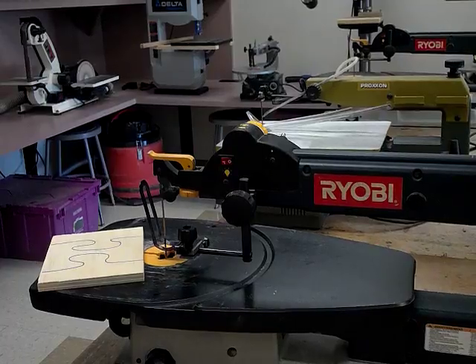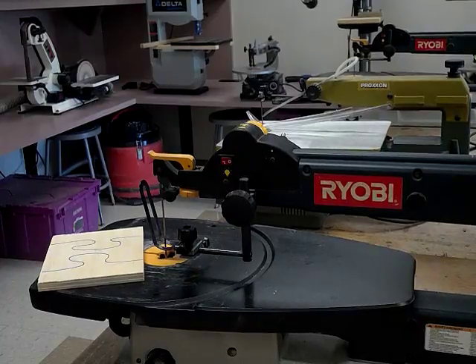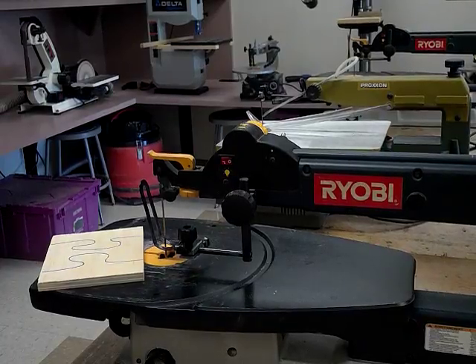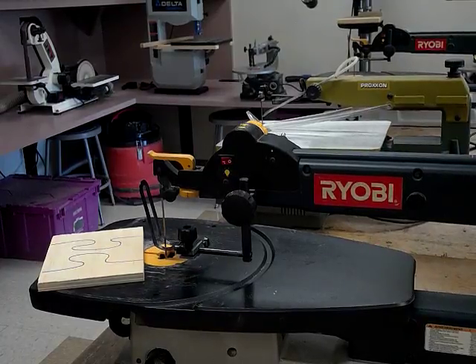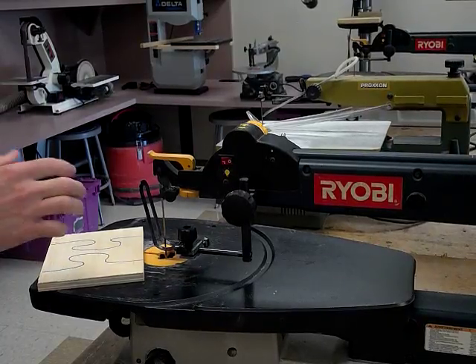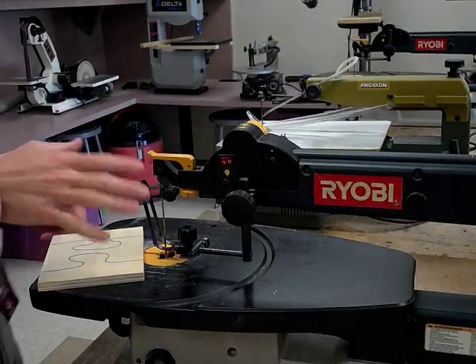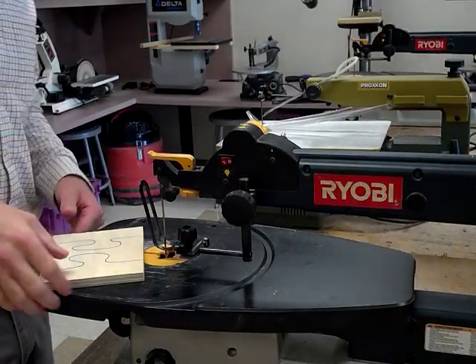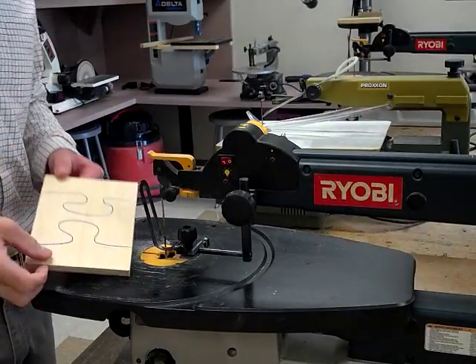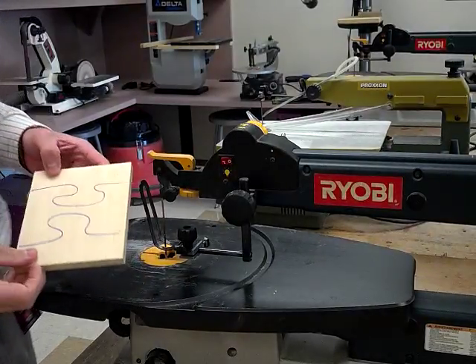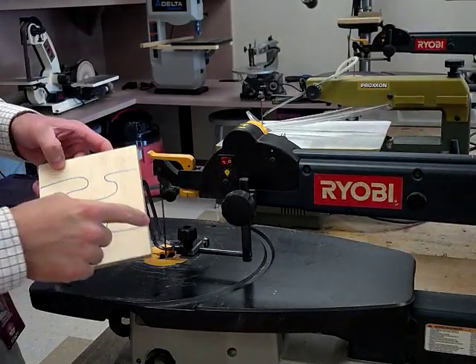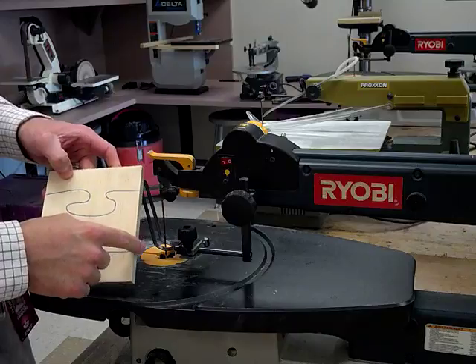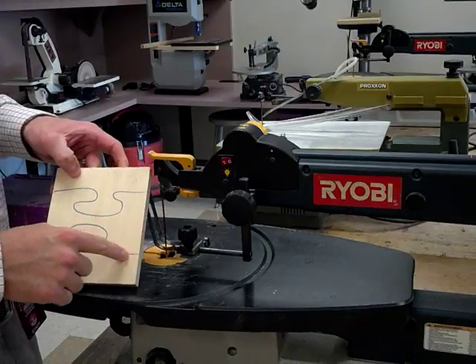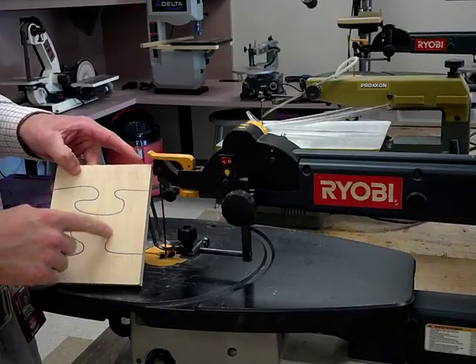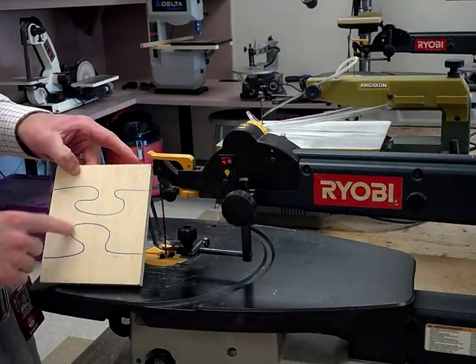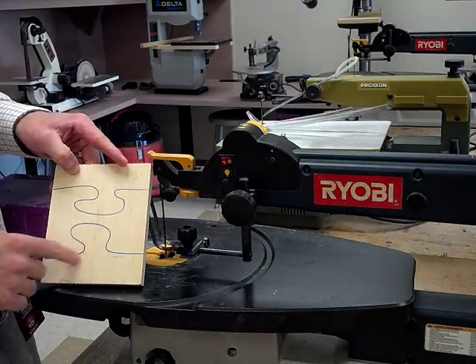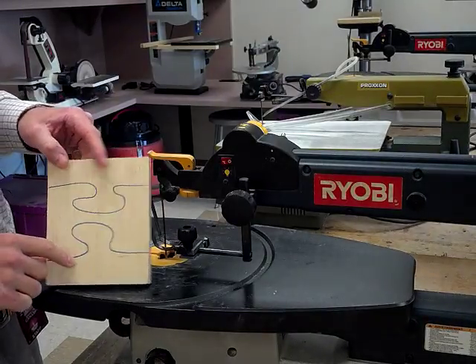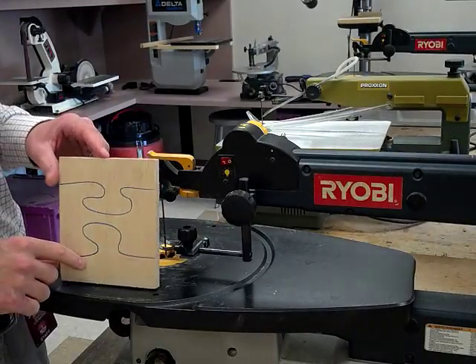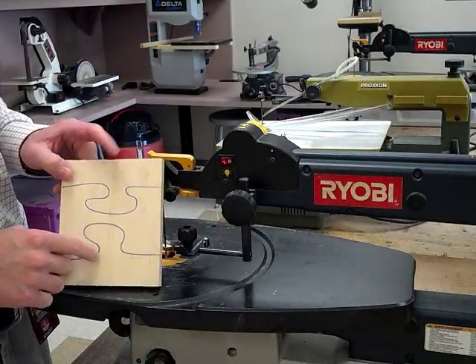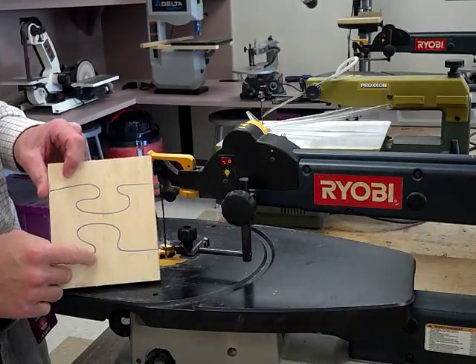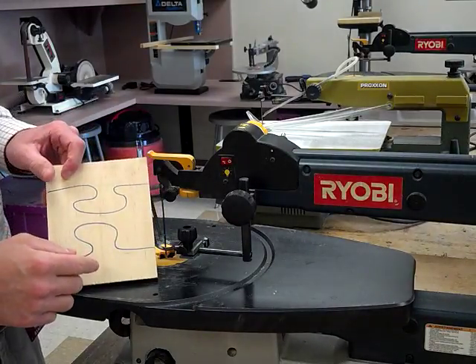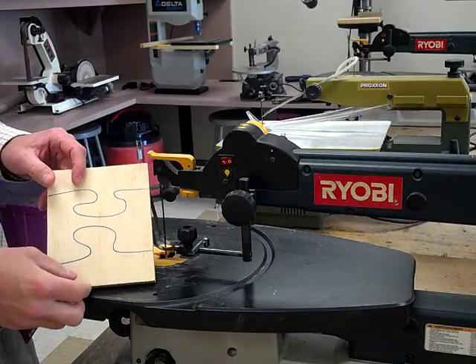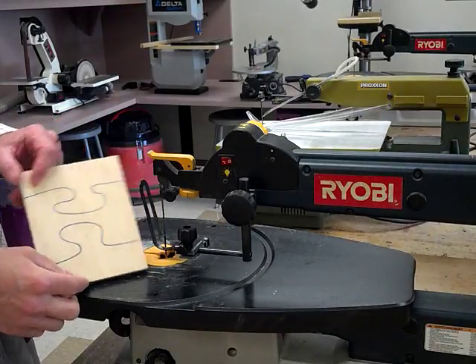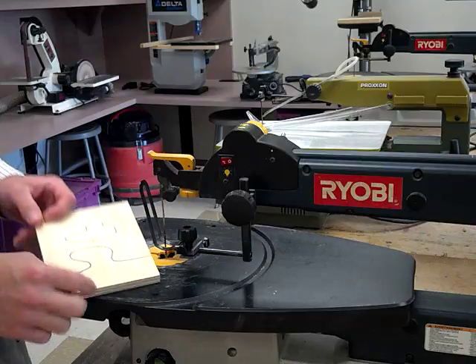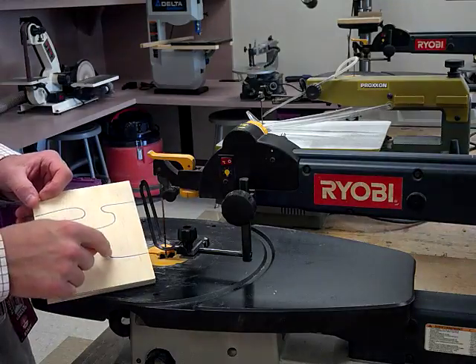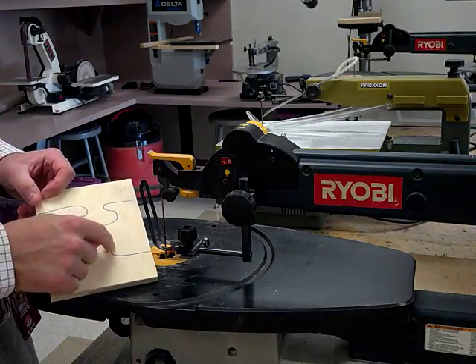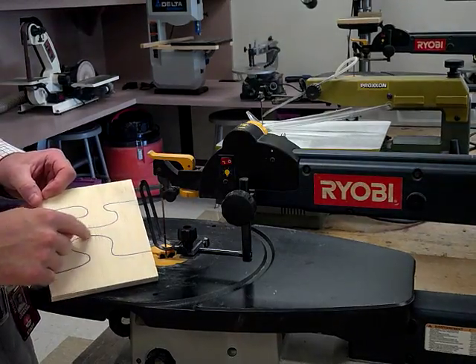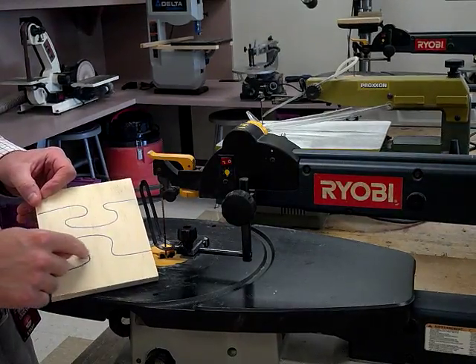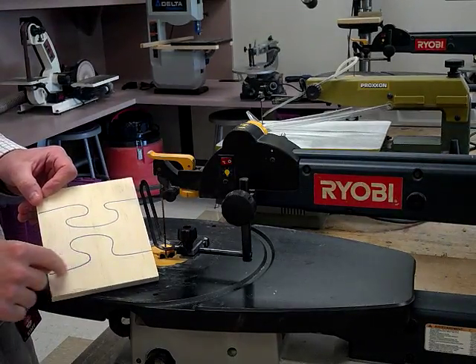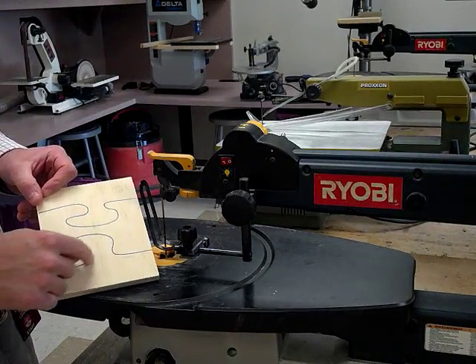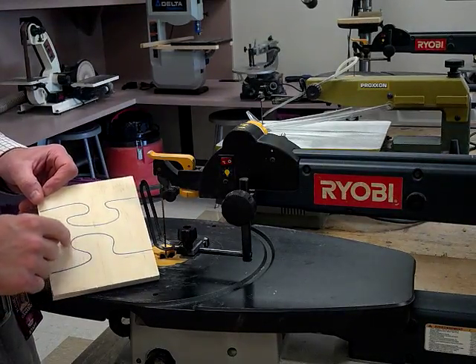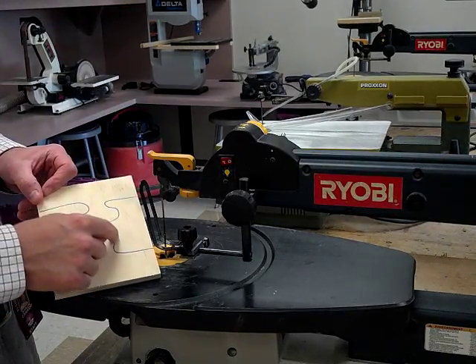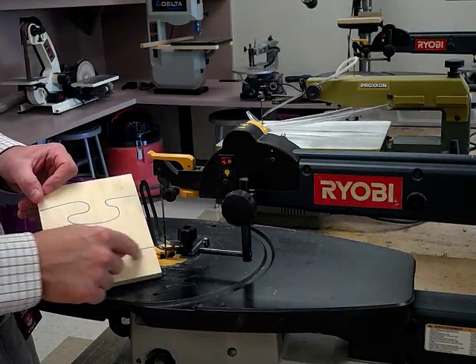Alright guys, here we are today to look at how to cut out our puzzle pieces. In our project I said that our puzzle pieces need to interlock. So what that means again is that you need to have some loops and it has to be curved so that one piece locks to the other piece so that it doesn't fall apart.